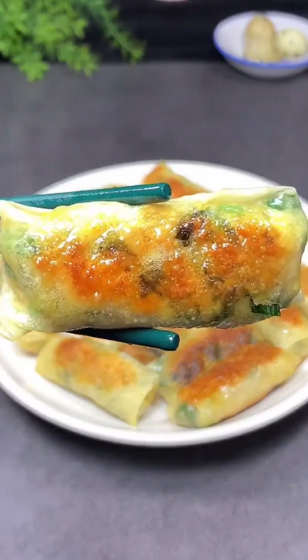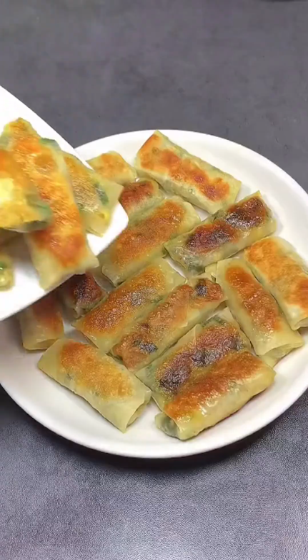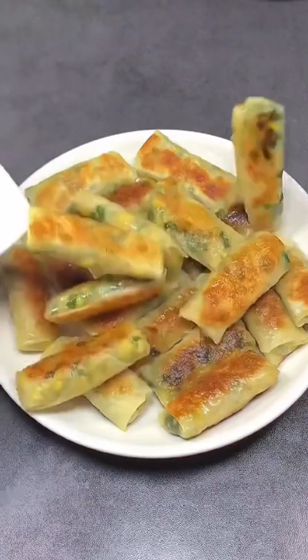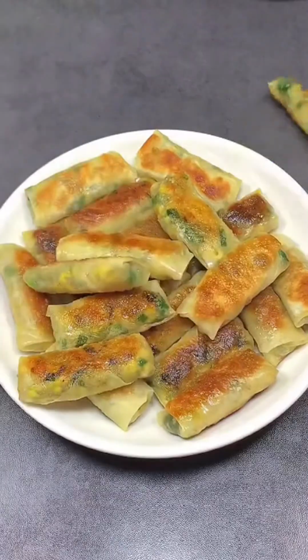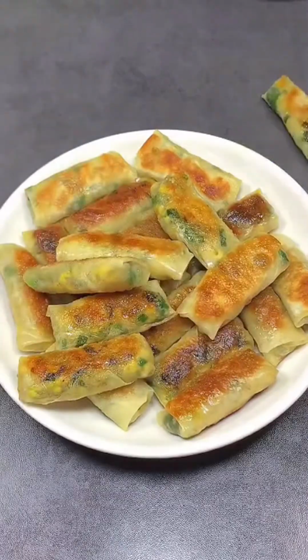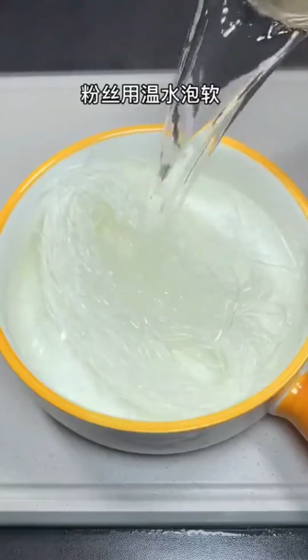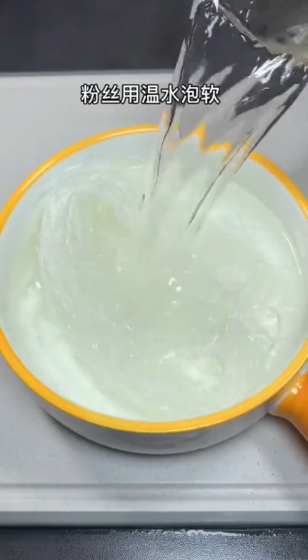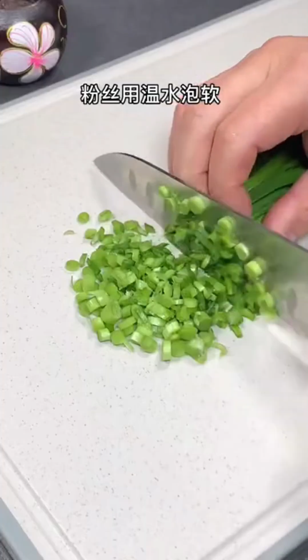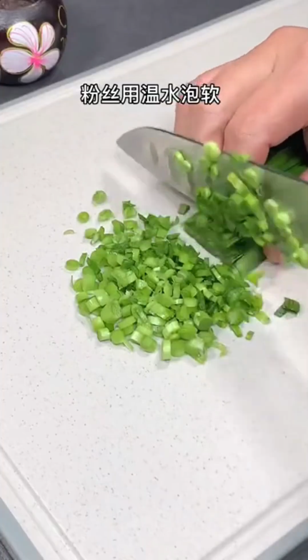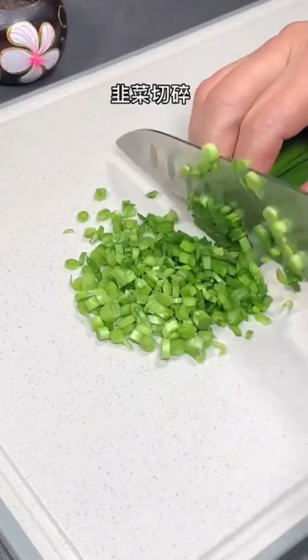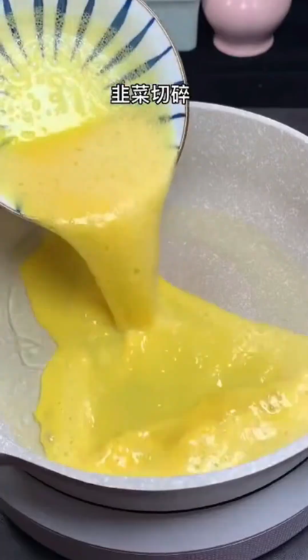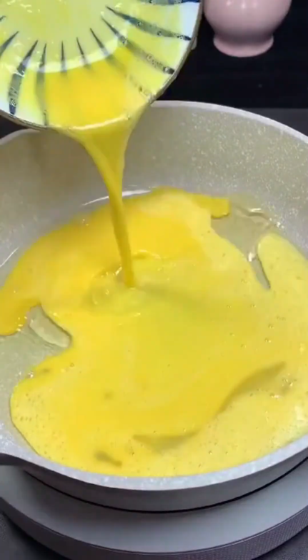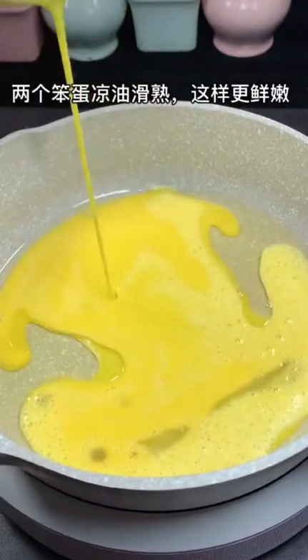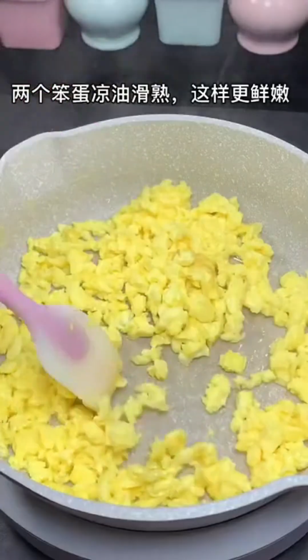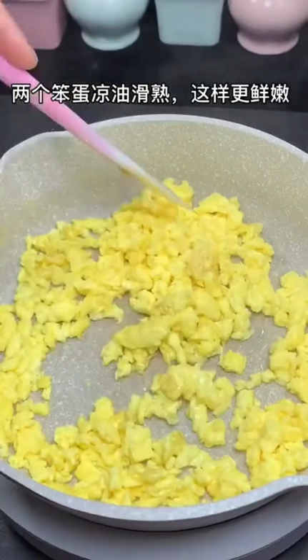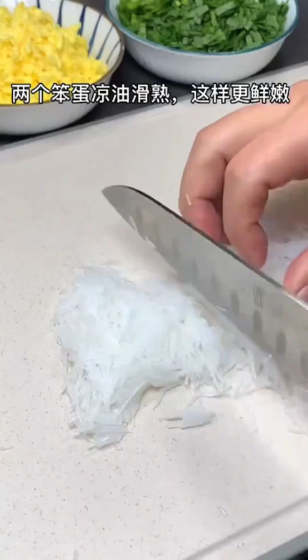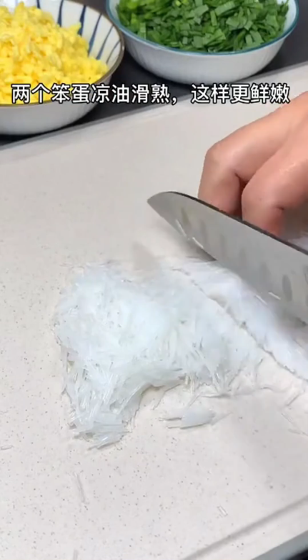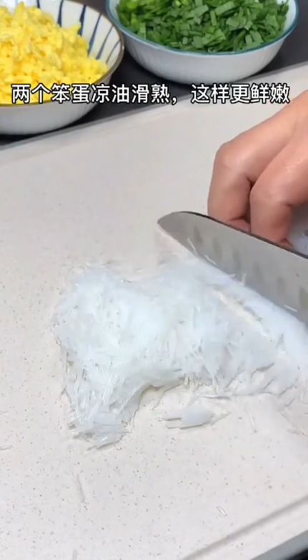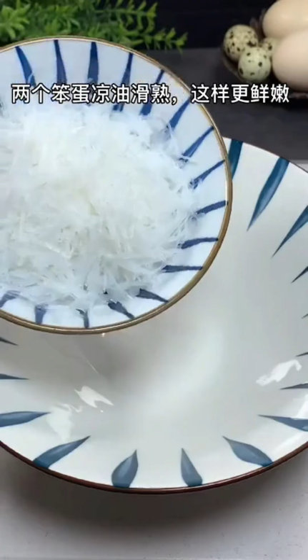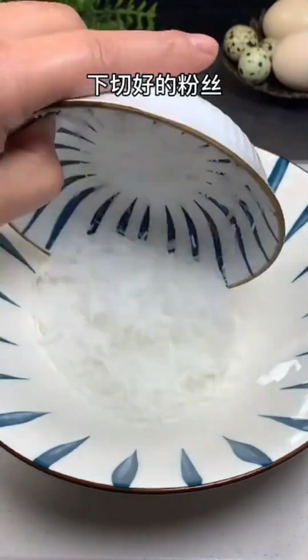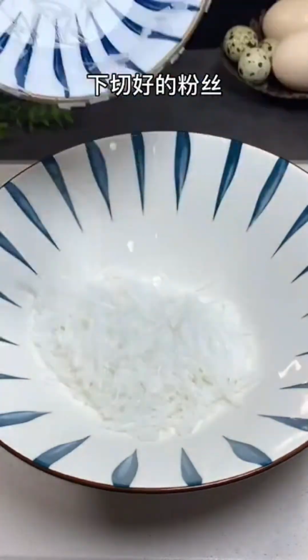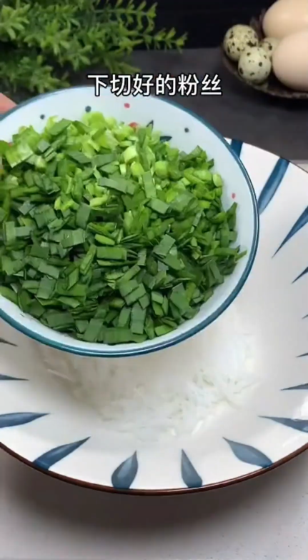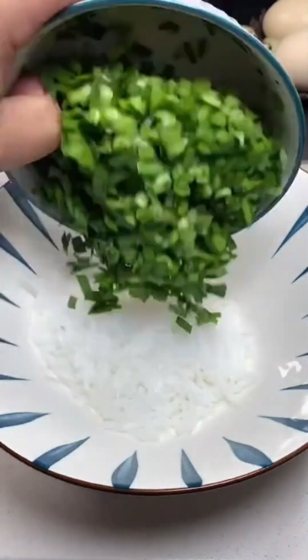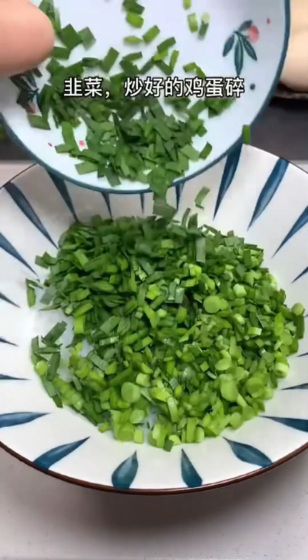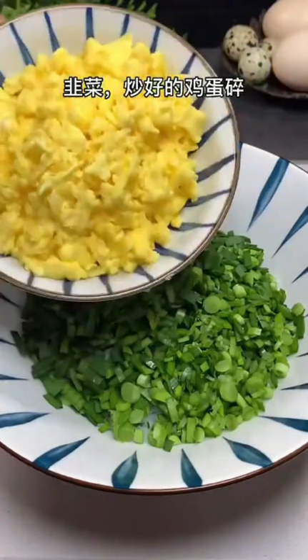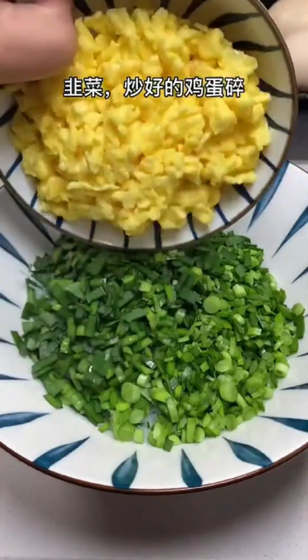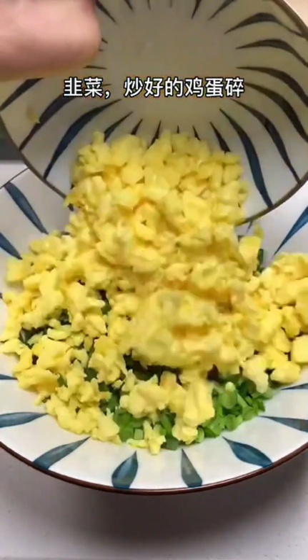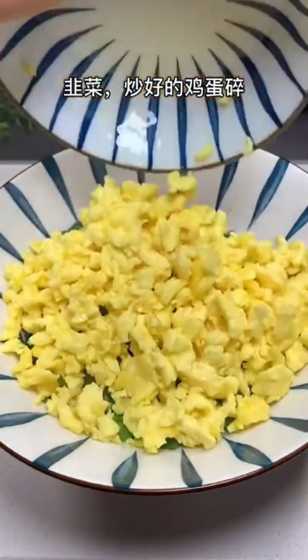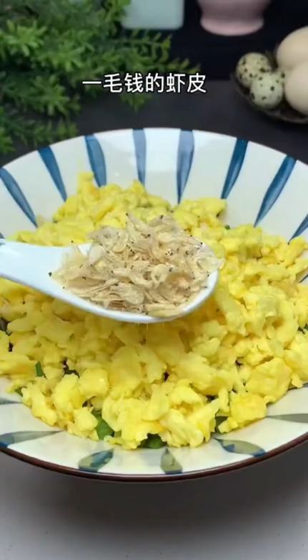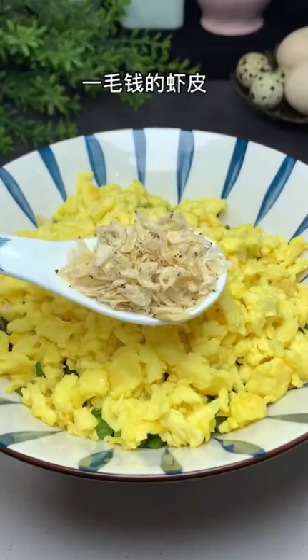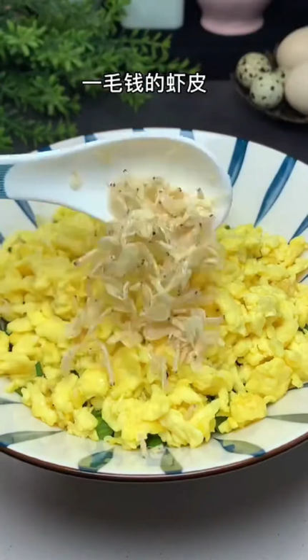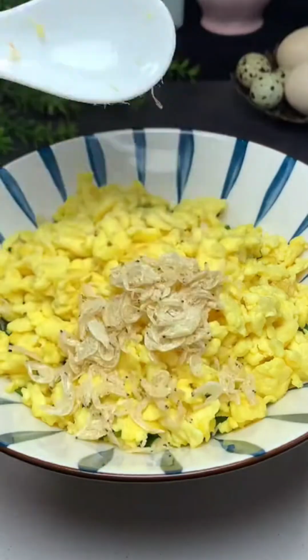Some netizens recently made fun of me, saying my family sells dumpling wrappers — but actually I also sell wonton wrappers. I just want to cook with heart and make delicious dishes using ordinary ingredients. Today I will share with you a recipe for lazy spring rolls using wonton wrappers.